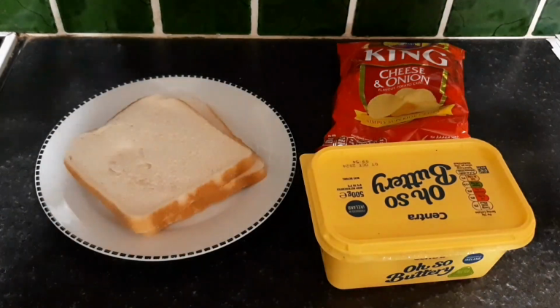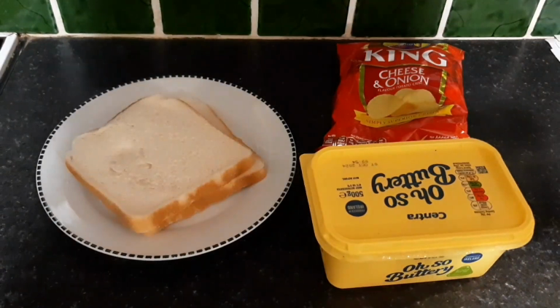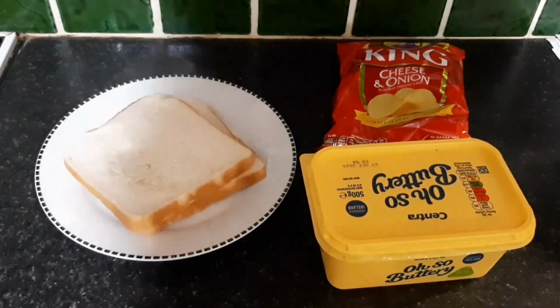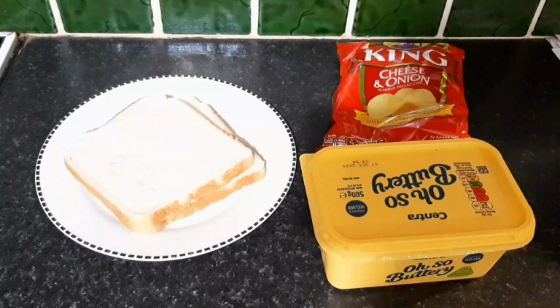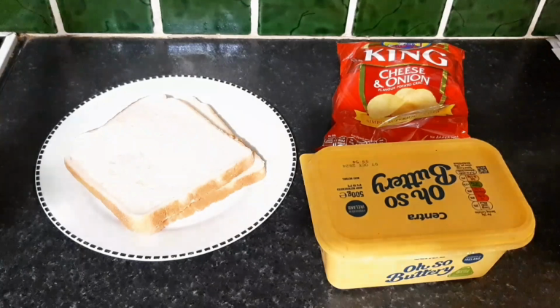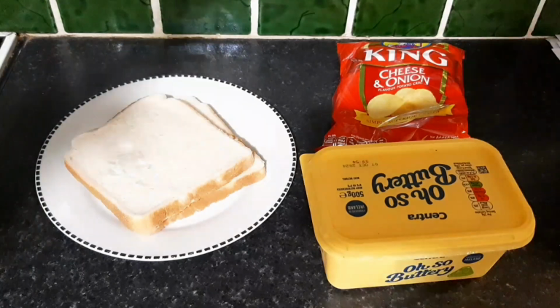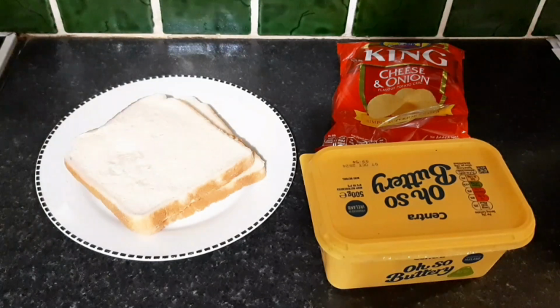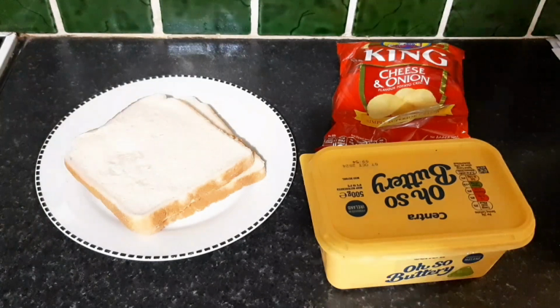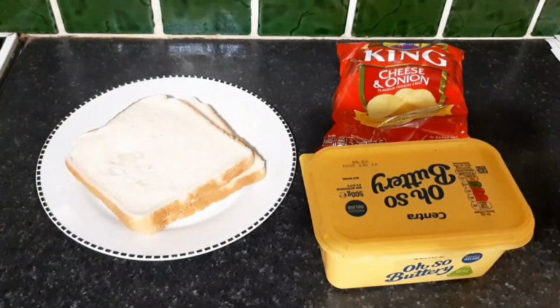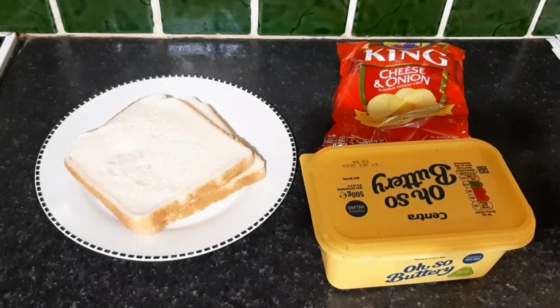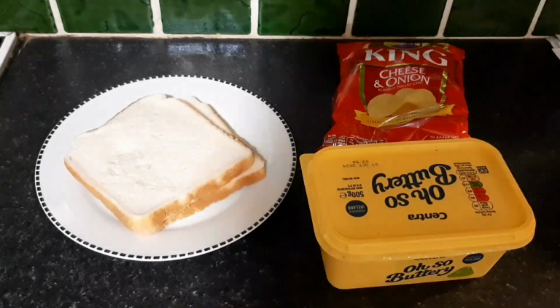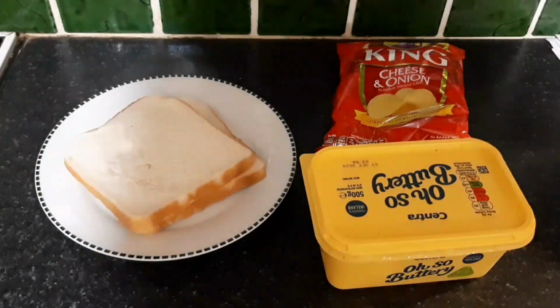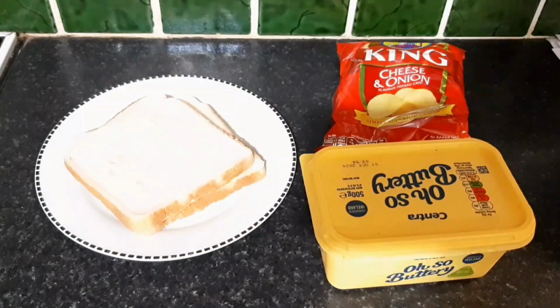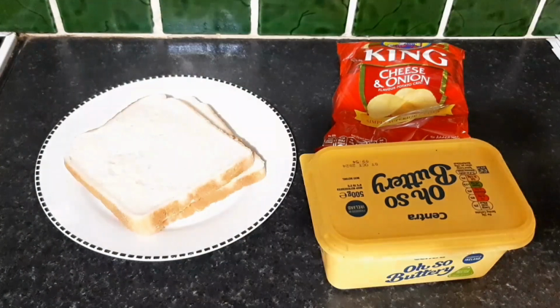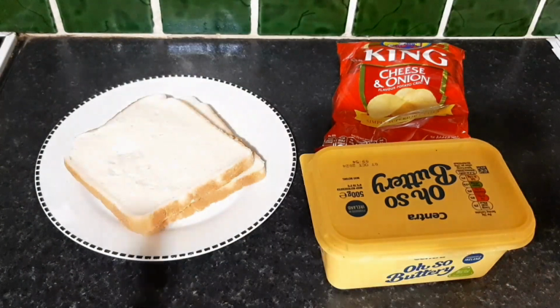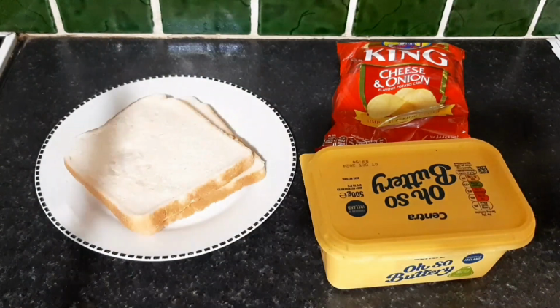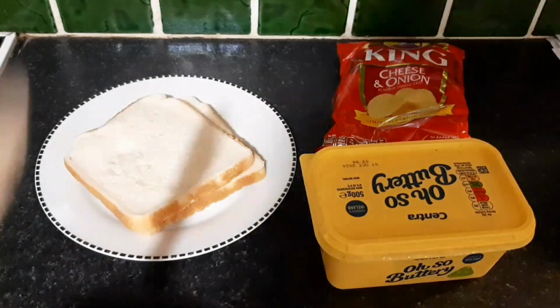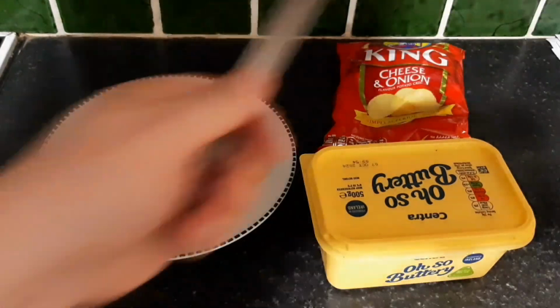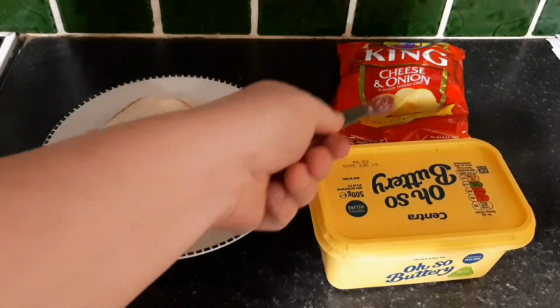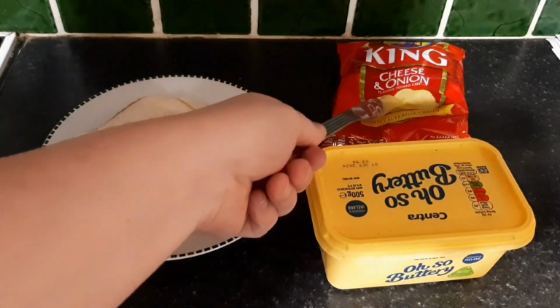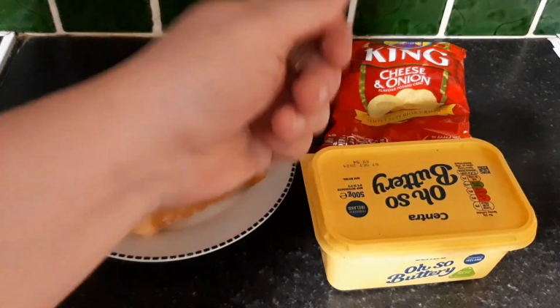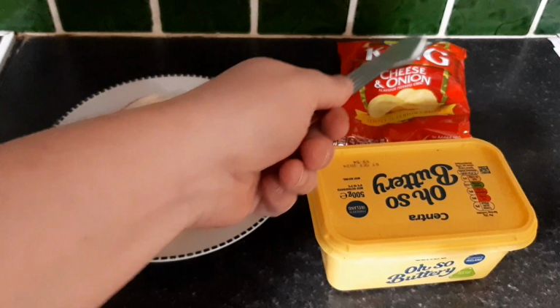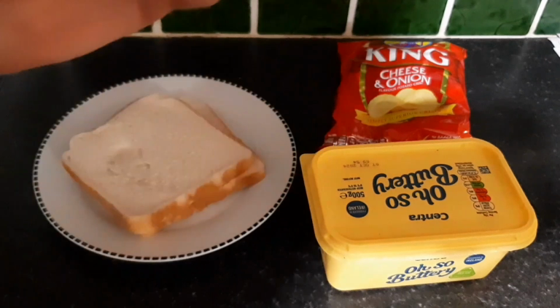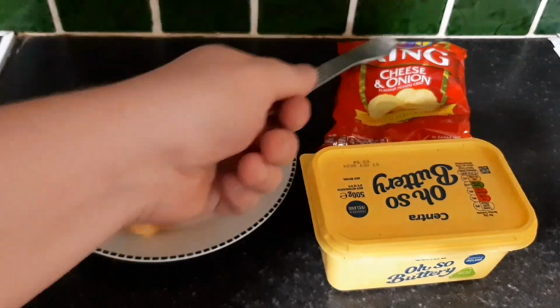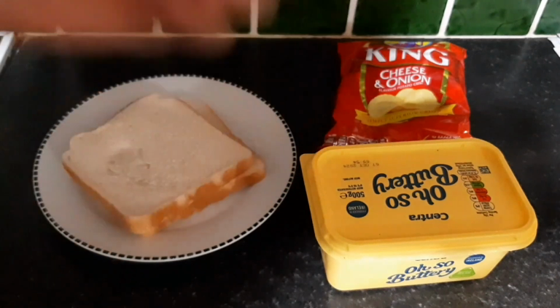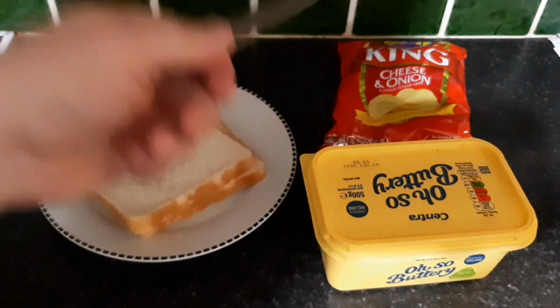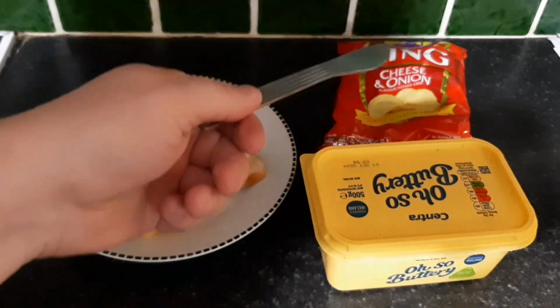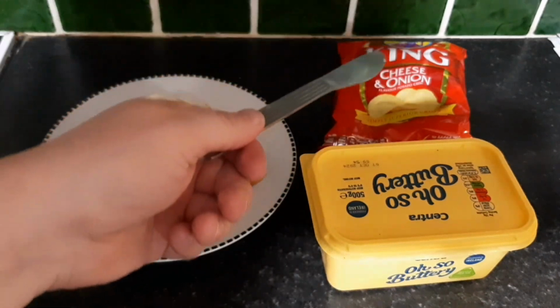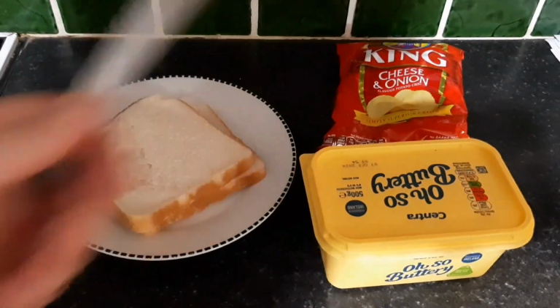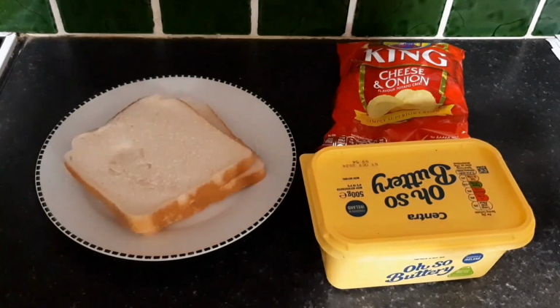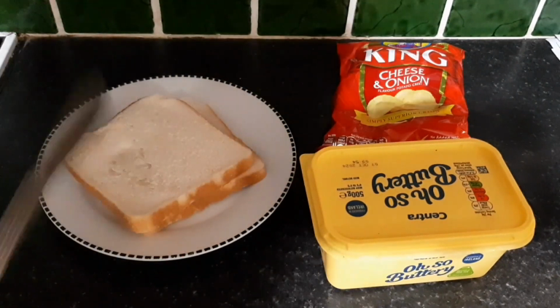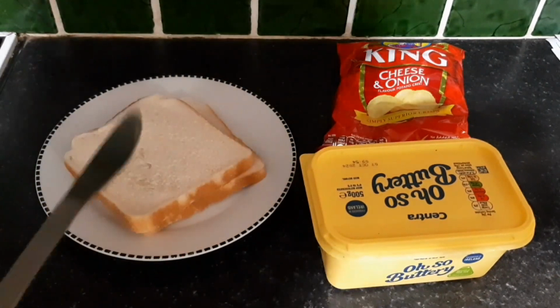Essentially this is what Yanks call a chip sandwich. I'm going to be putting these chips, or tatoes, or whatever the fuck you want to call it, into this.